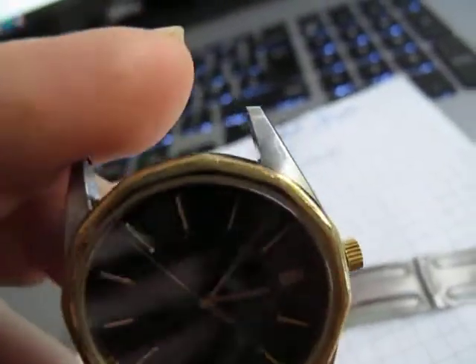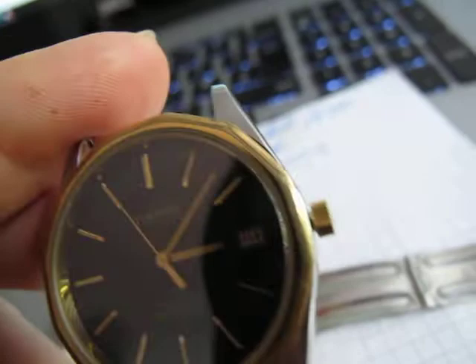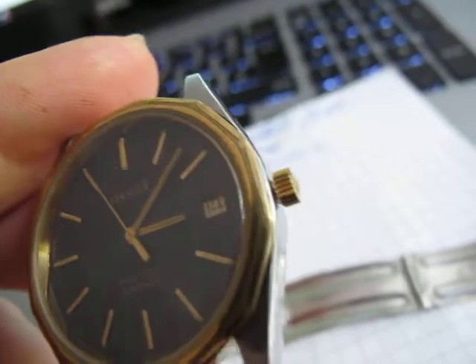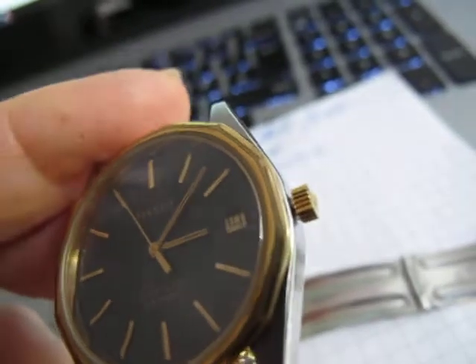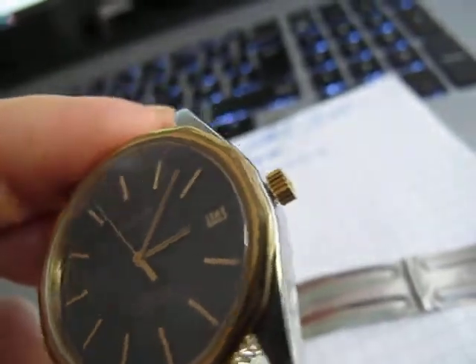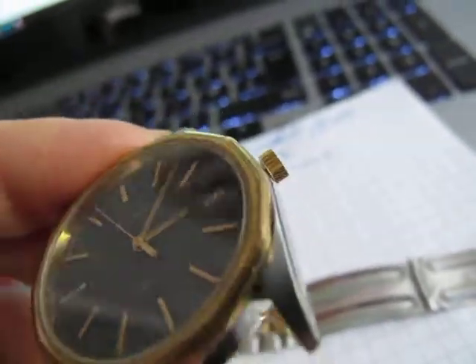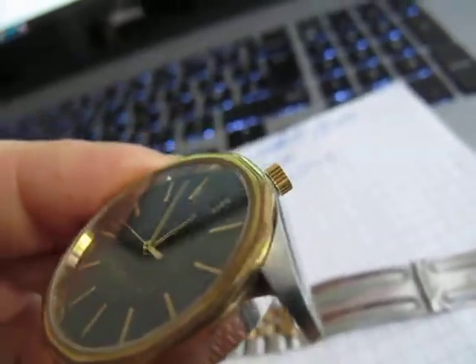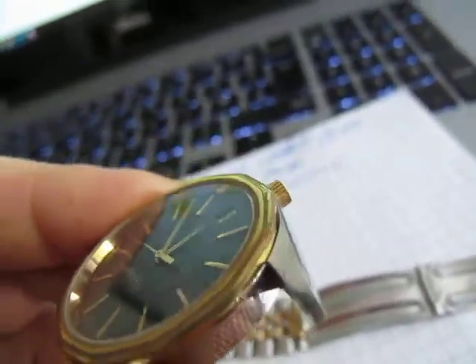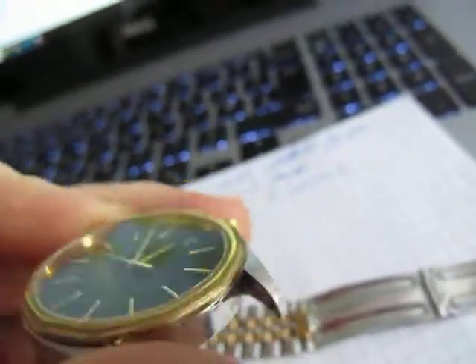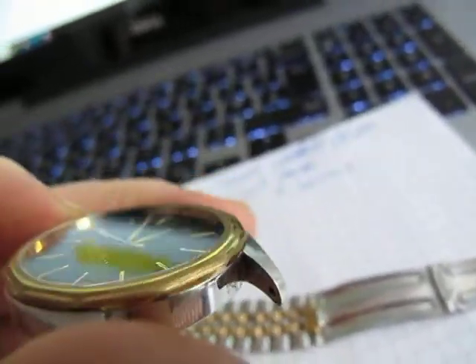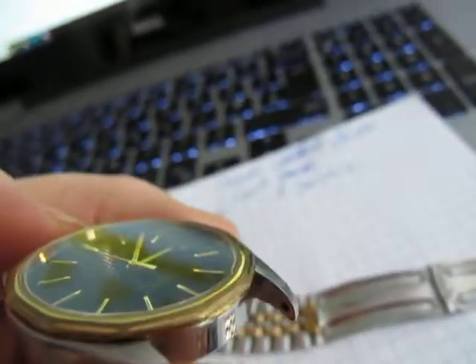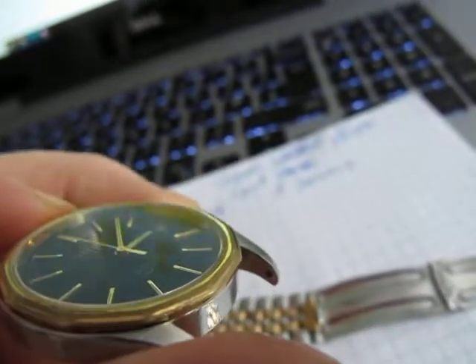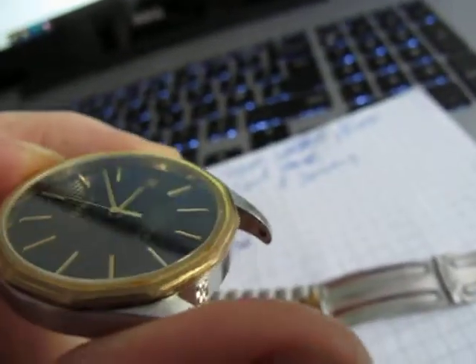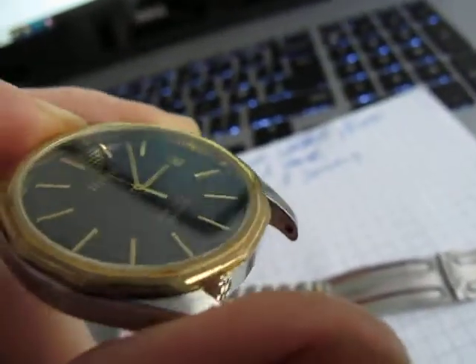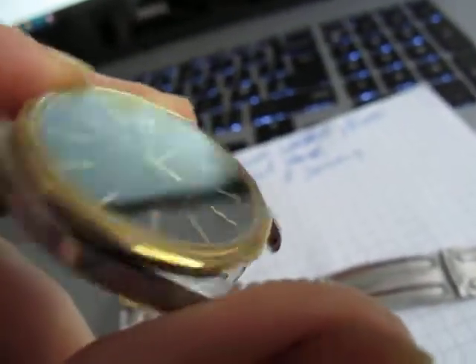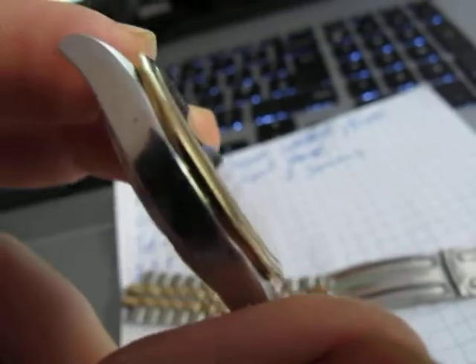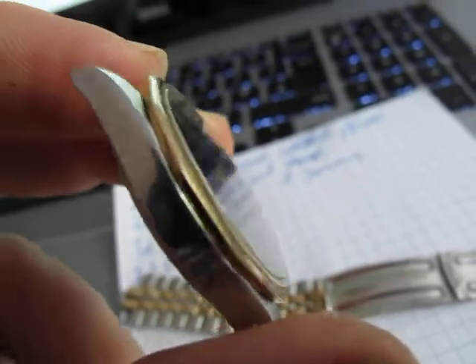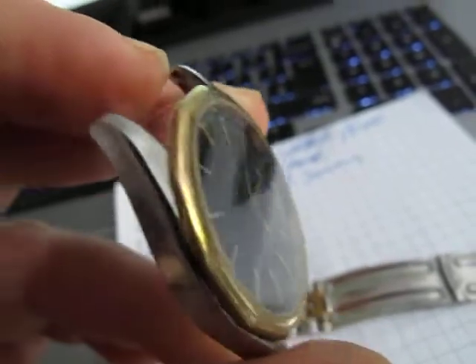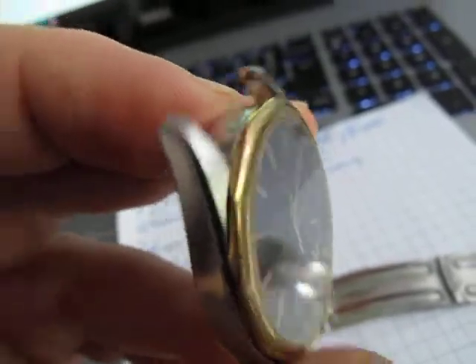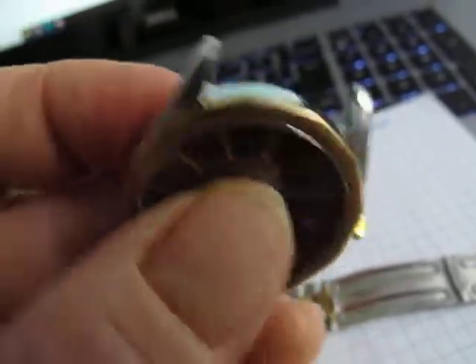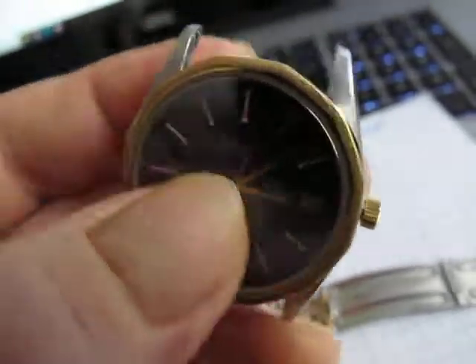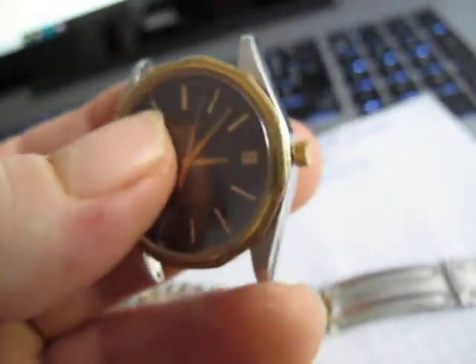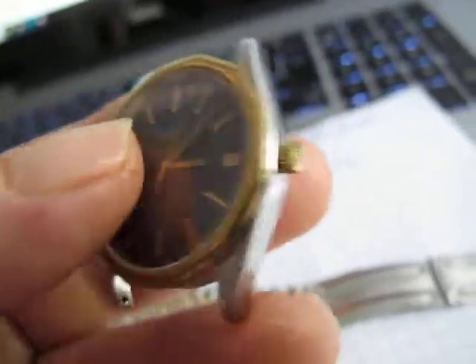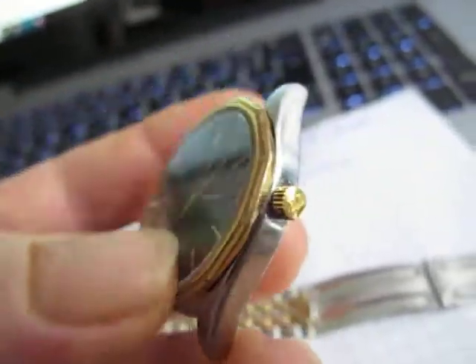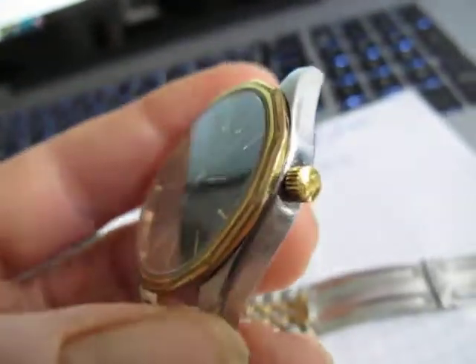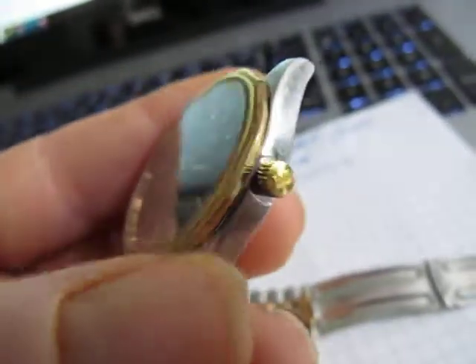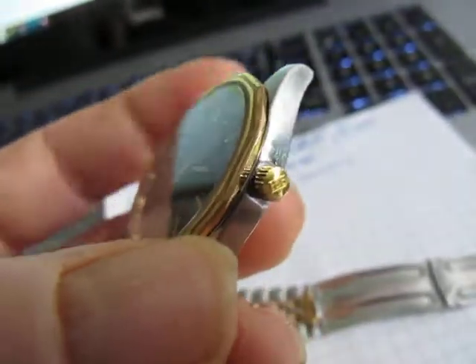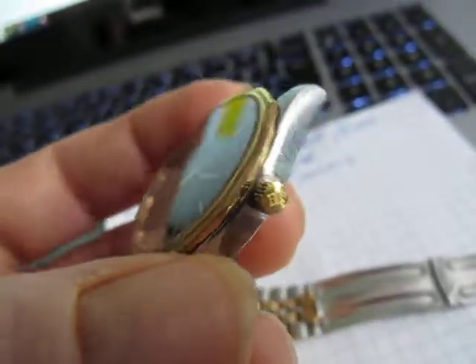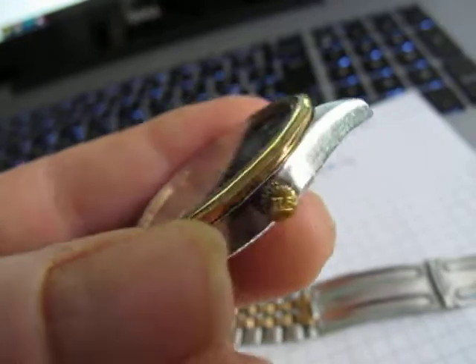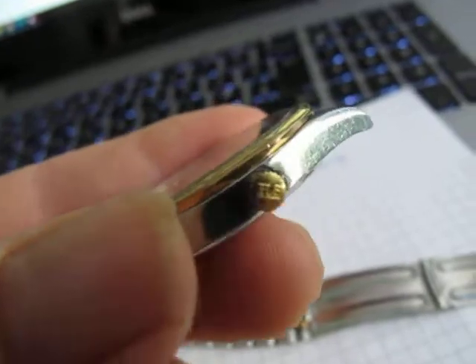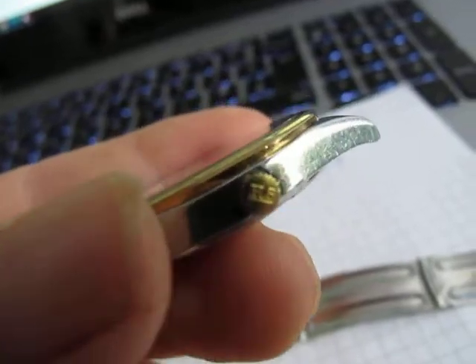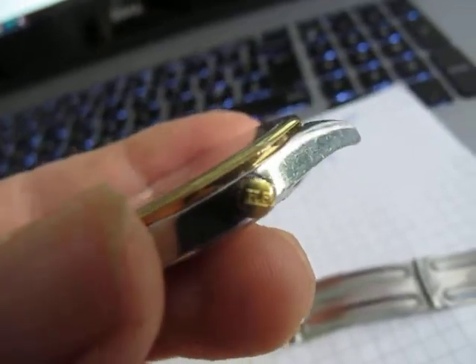Obviously there's a gold bezel, but it's looking a little bit worse for wear. But it's not too bad — it's quite a presentable used watch. You can feel it's got some weight to it. It's got a signed crown.